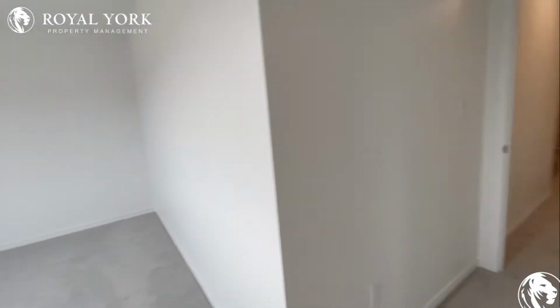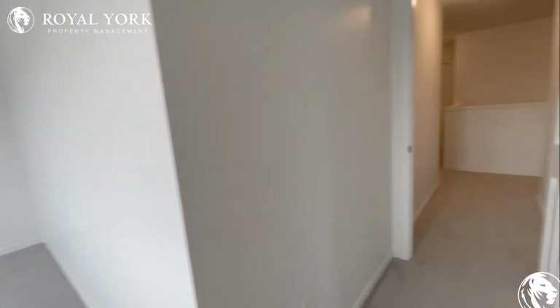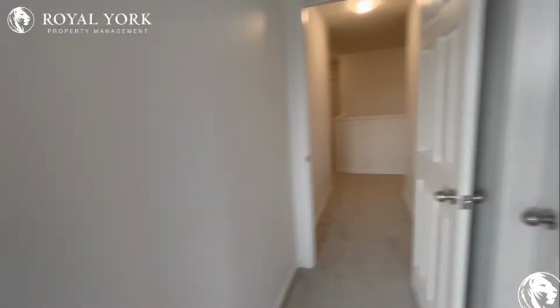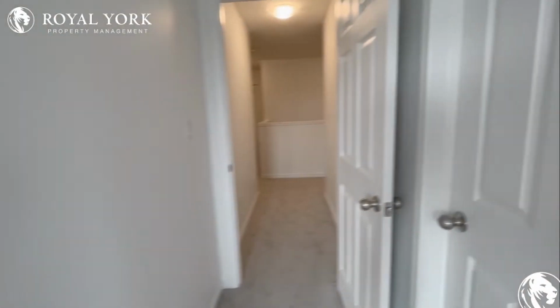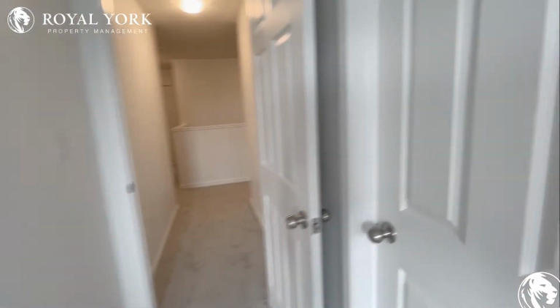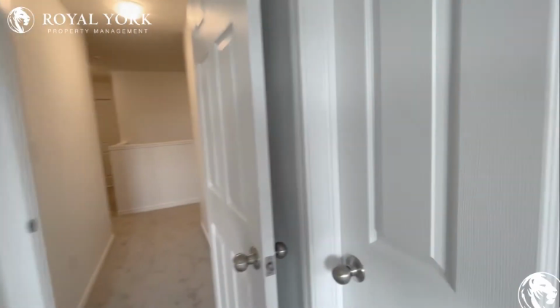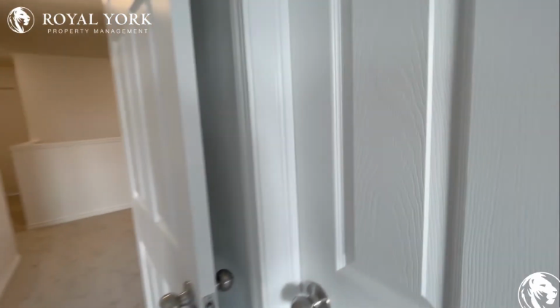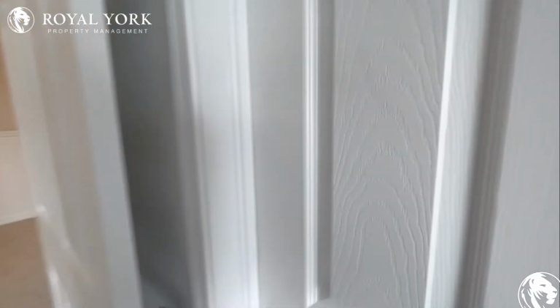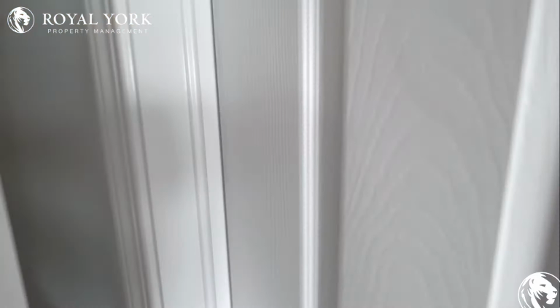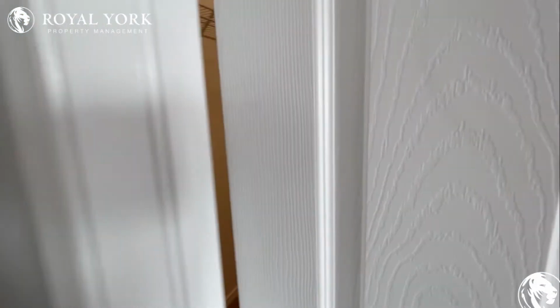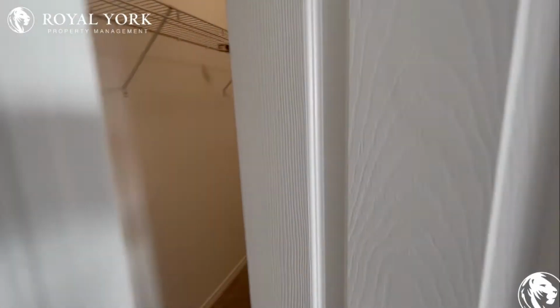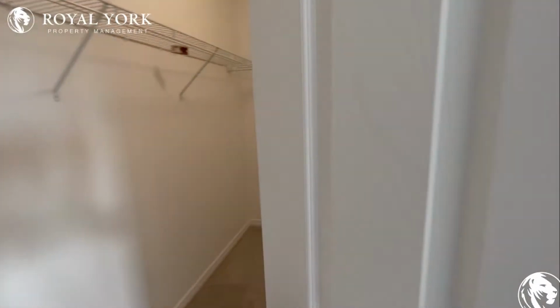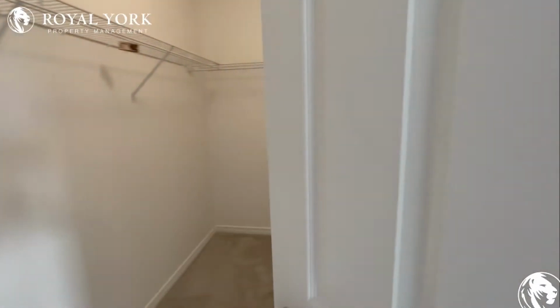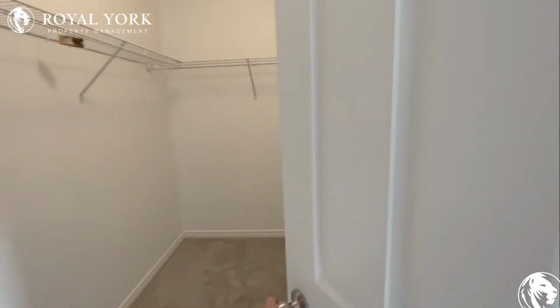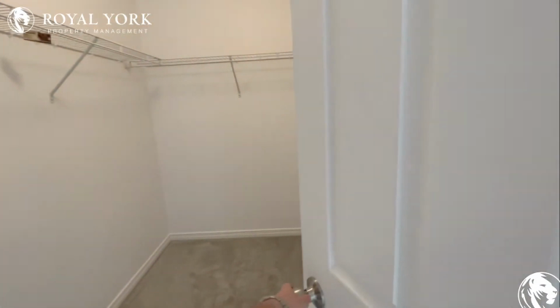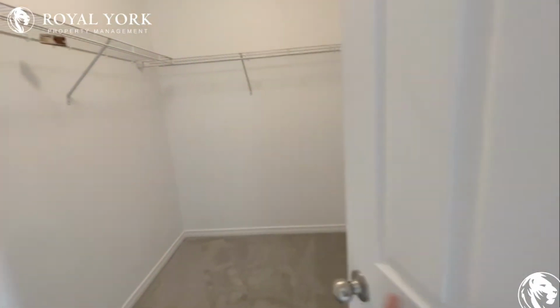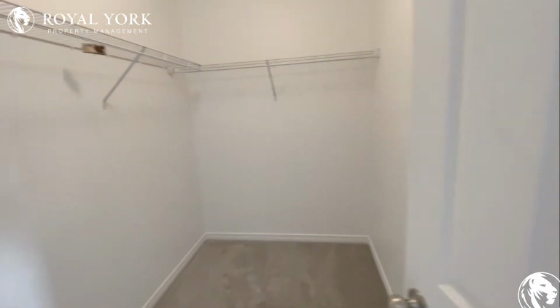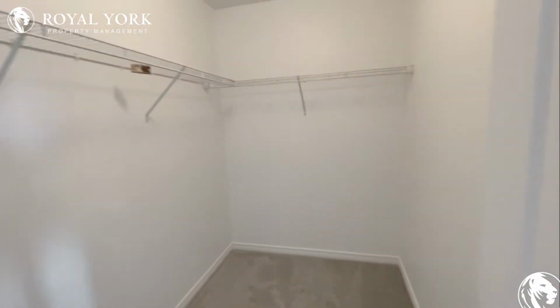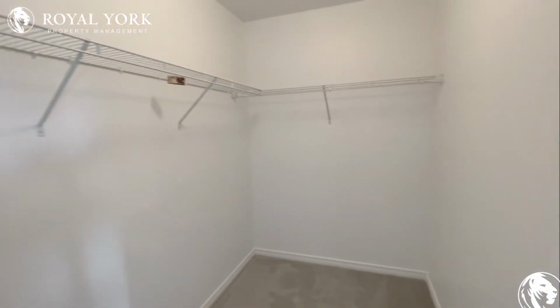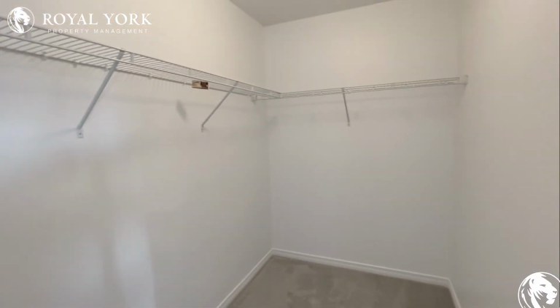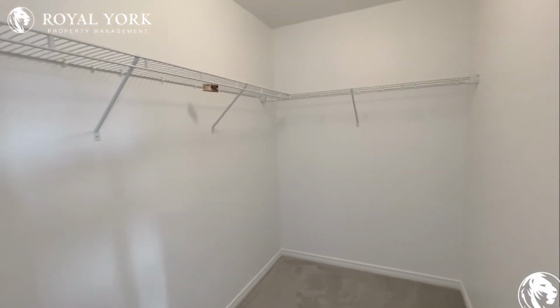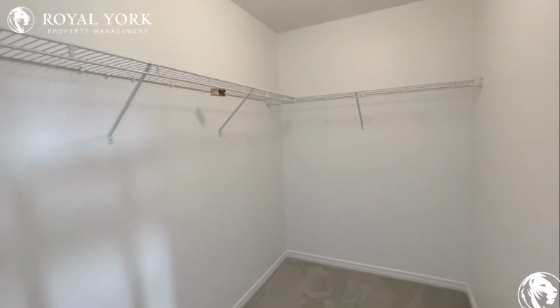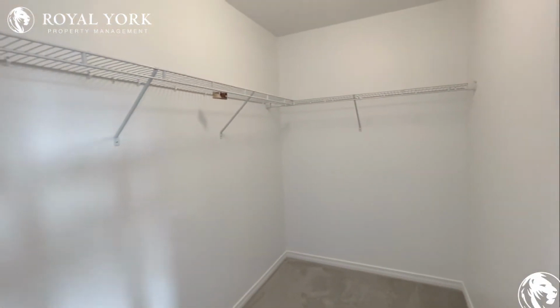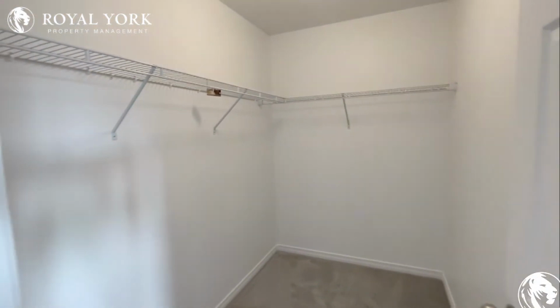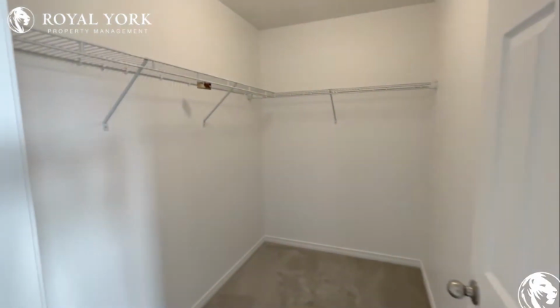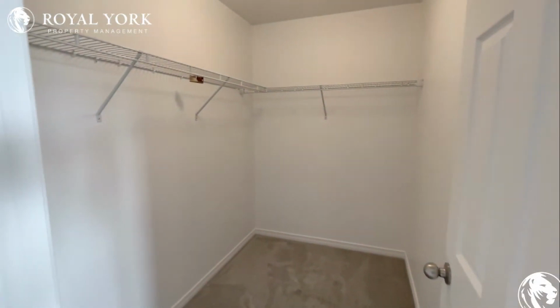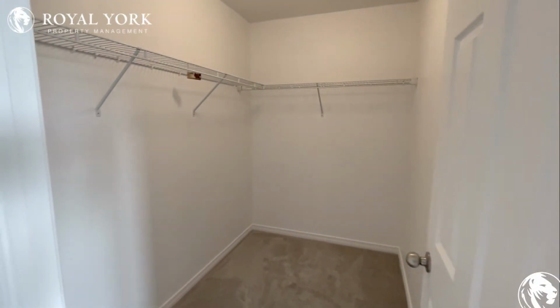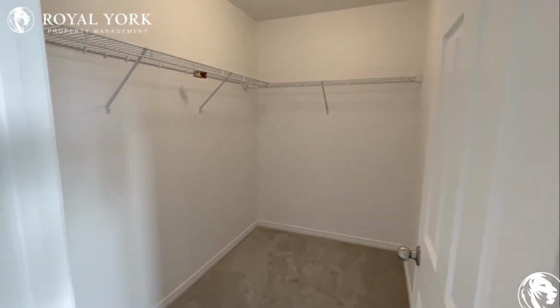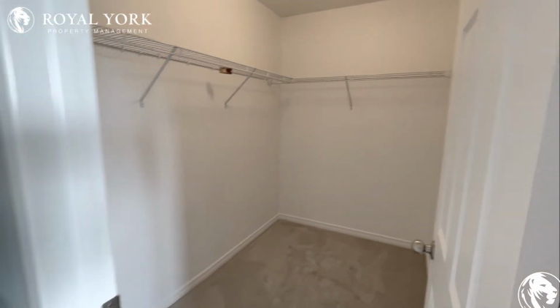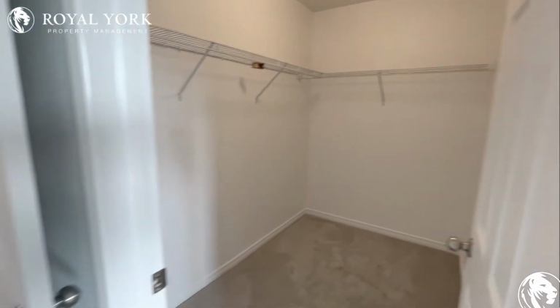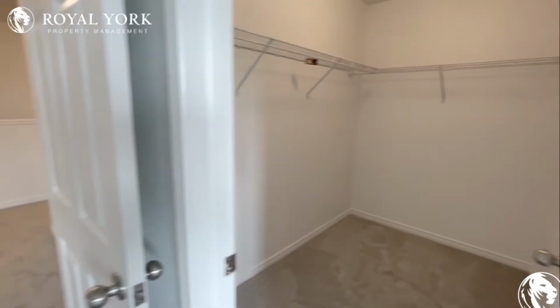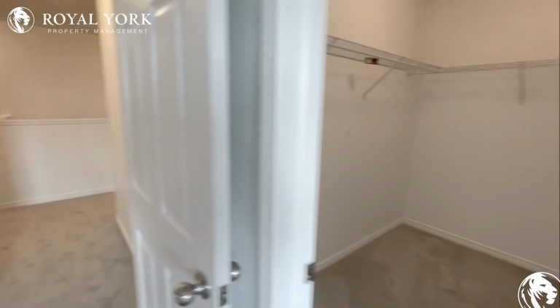And don't forget about your beautiful walk-in closet. Tons of space in here to hang up all of your clothes.